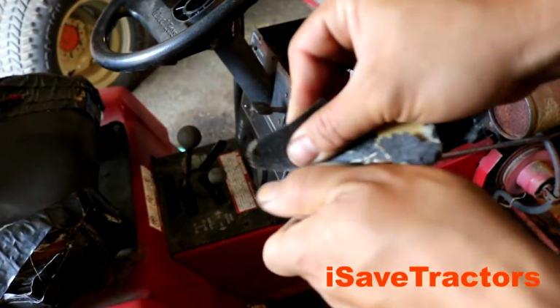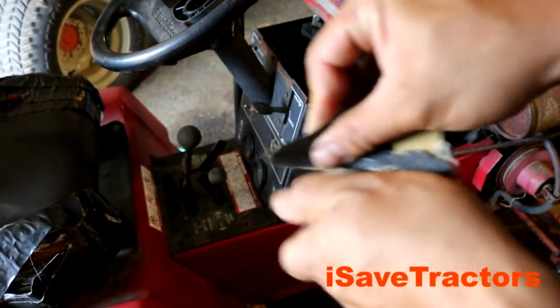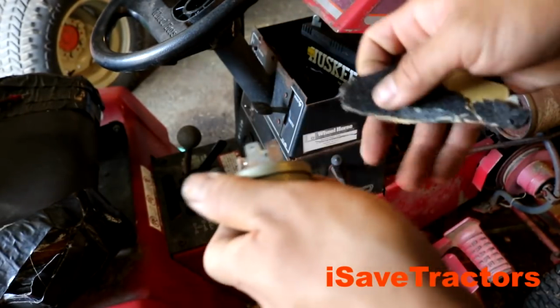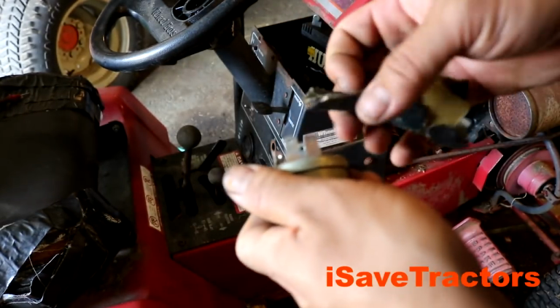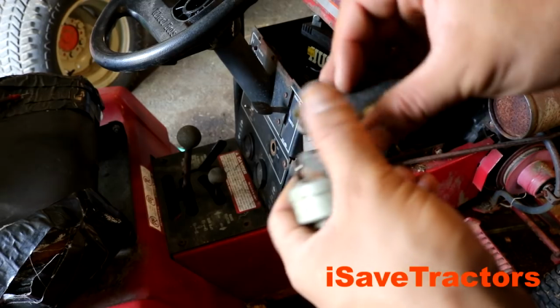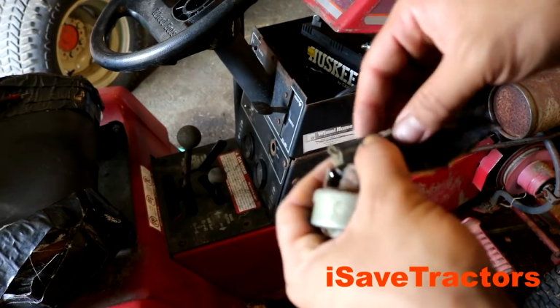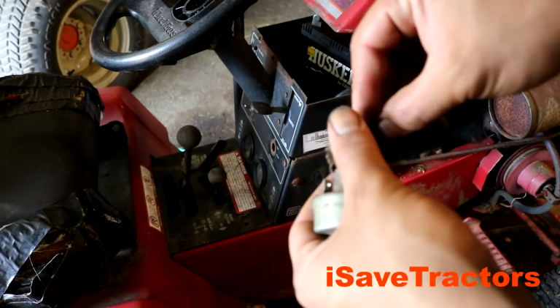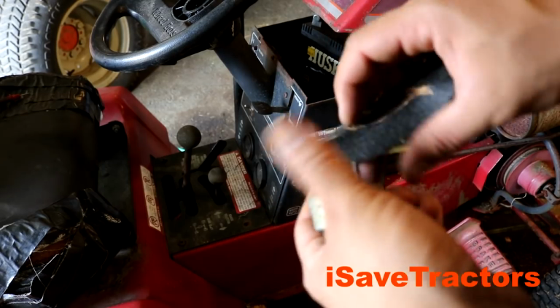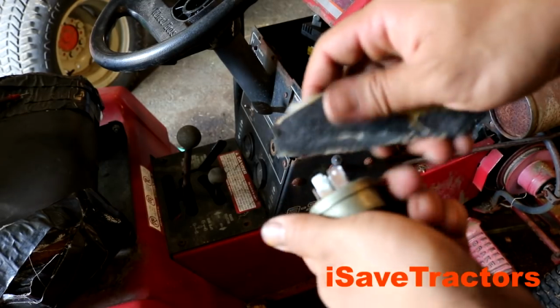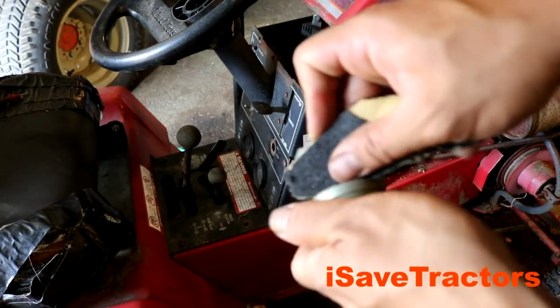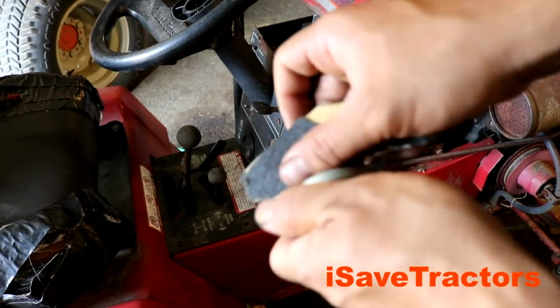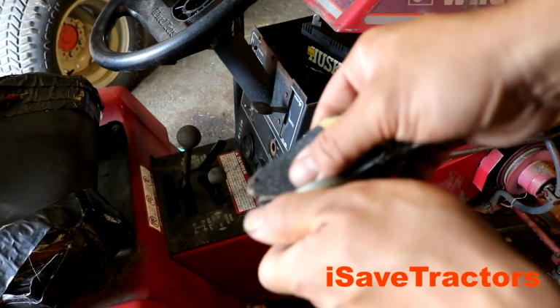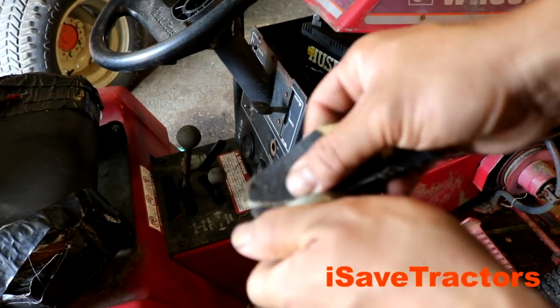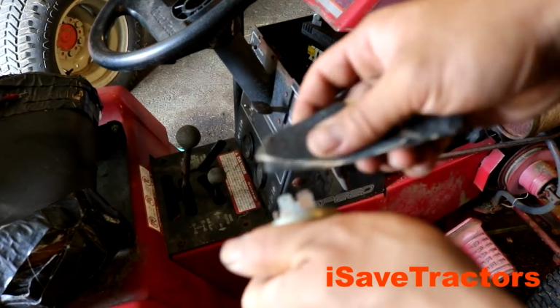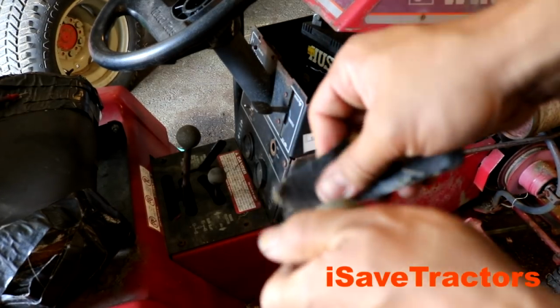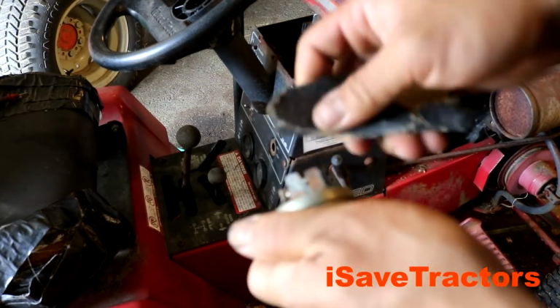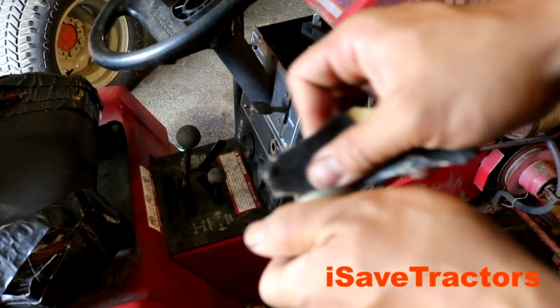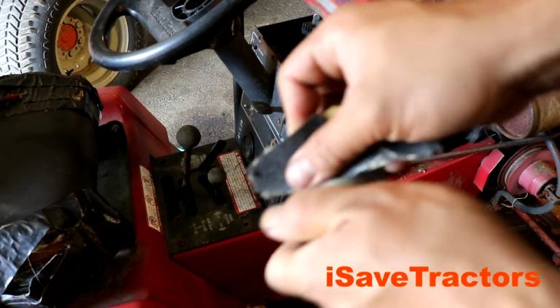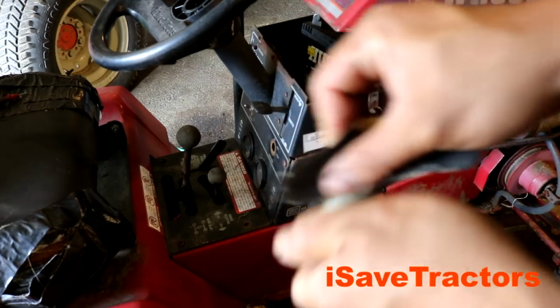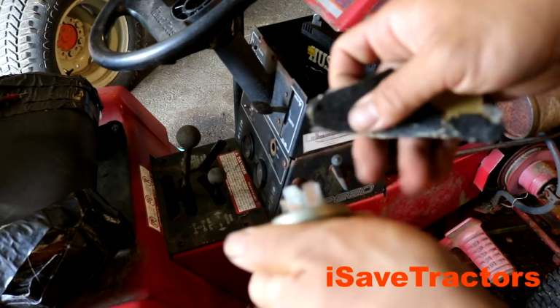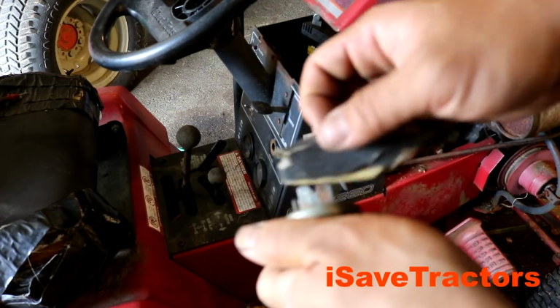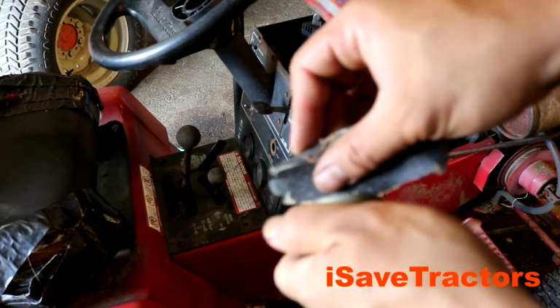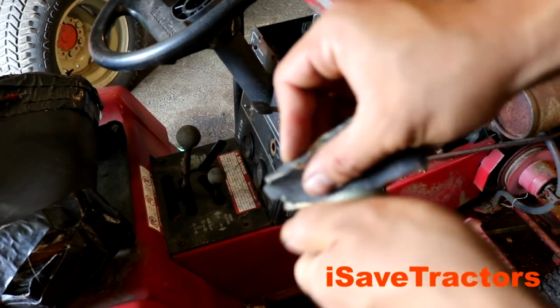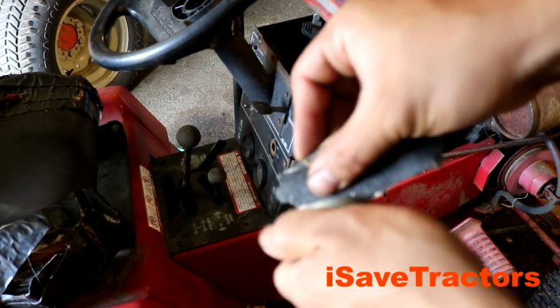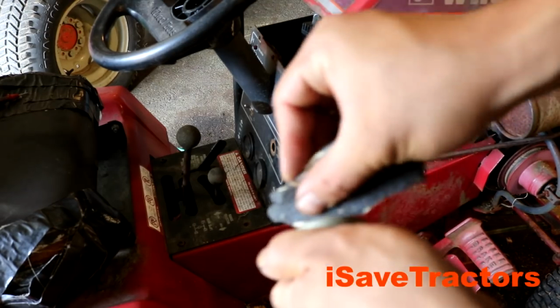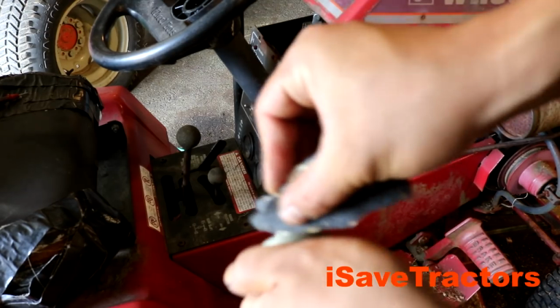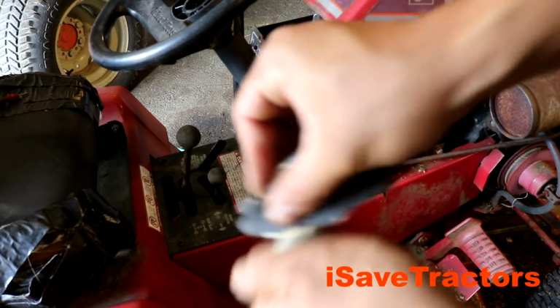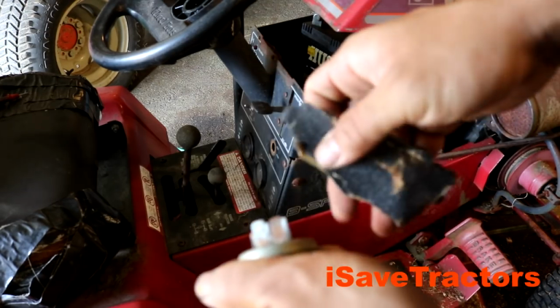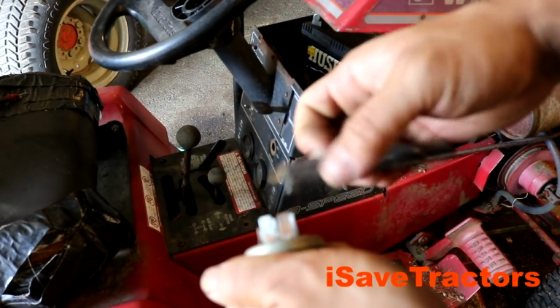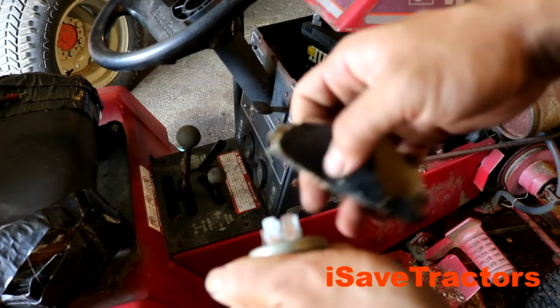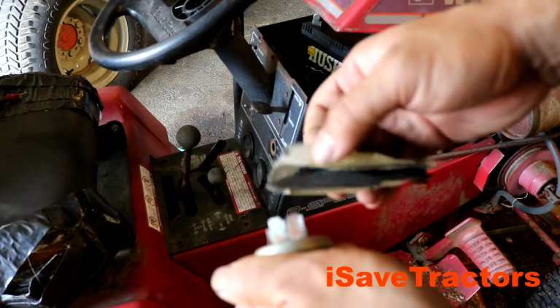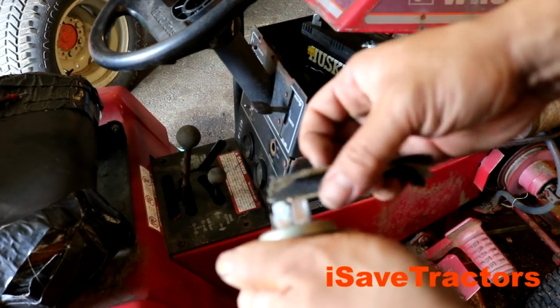My suspicions were correct — some of the prongs were covered in heavy corrosion. After I sand off all the corrosion, I'm going to use my multimeter set to continuity and confirm all the contacts are made.